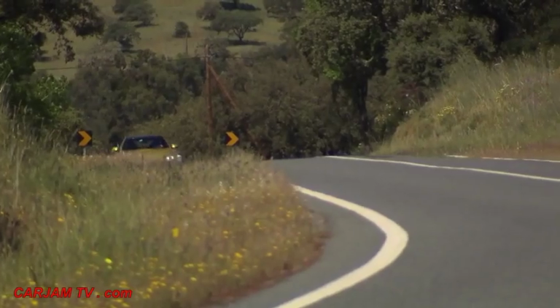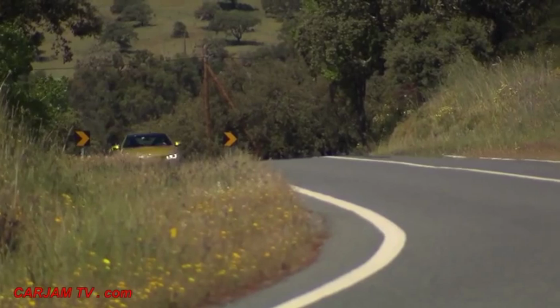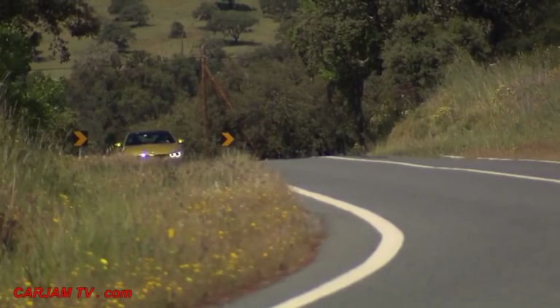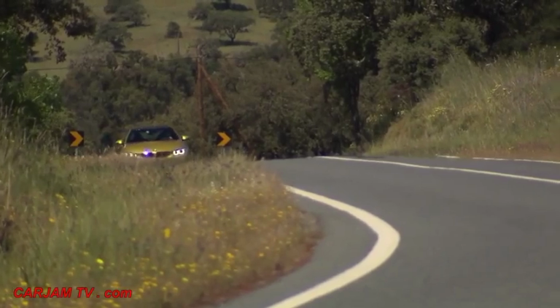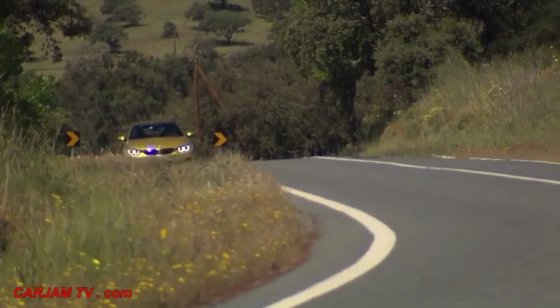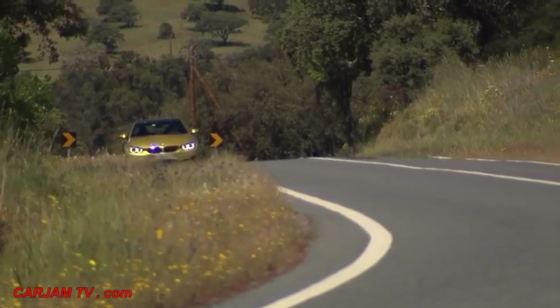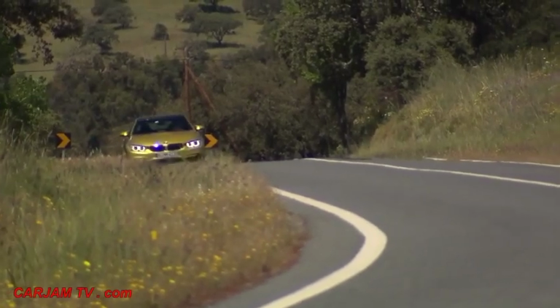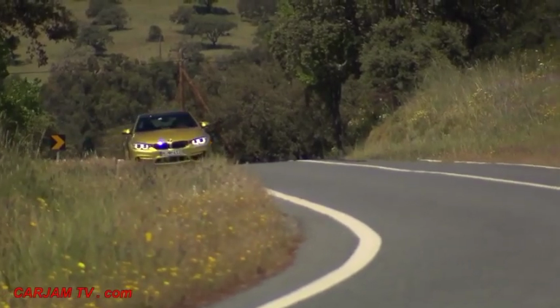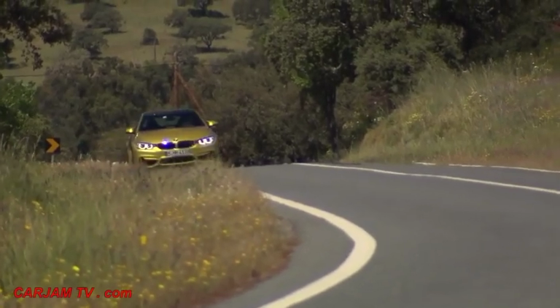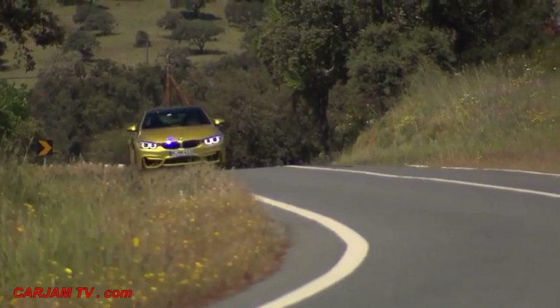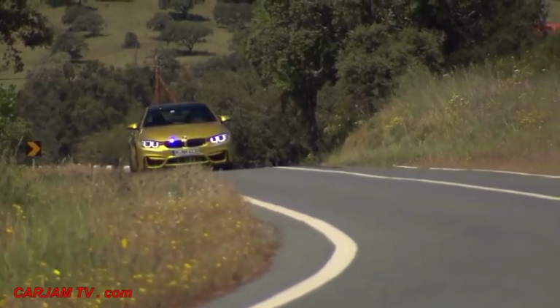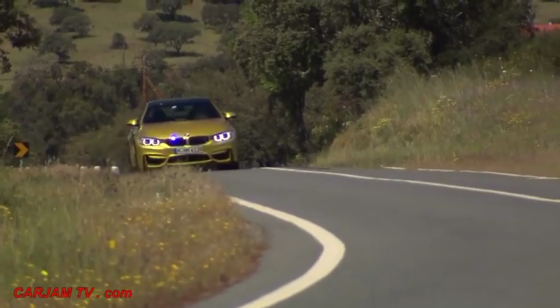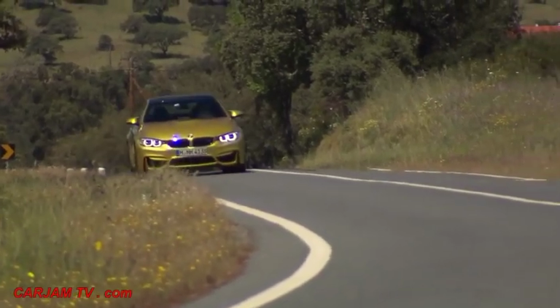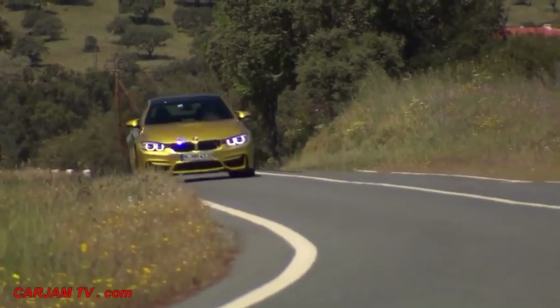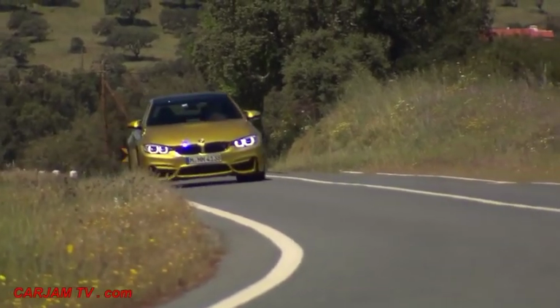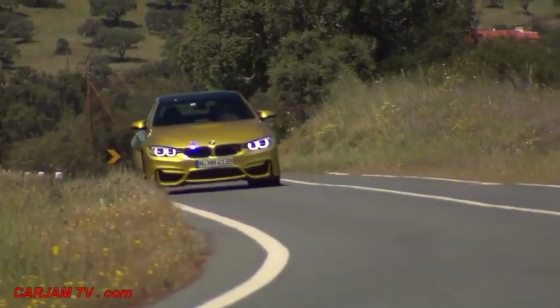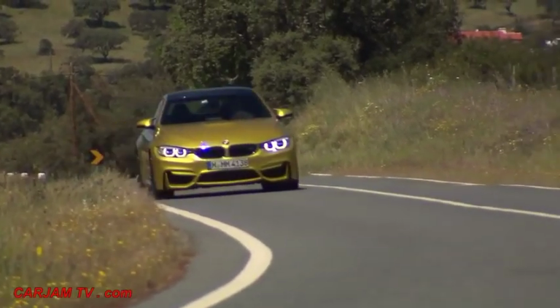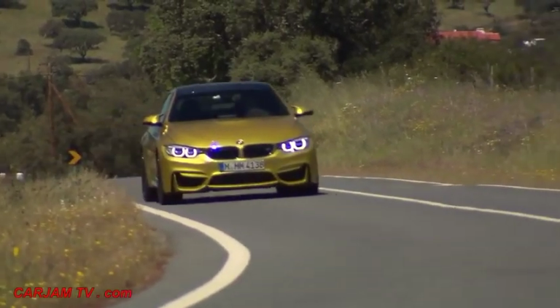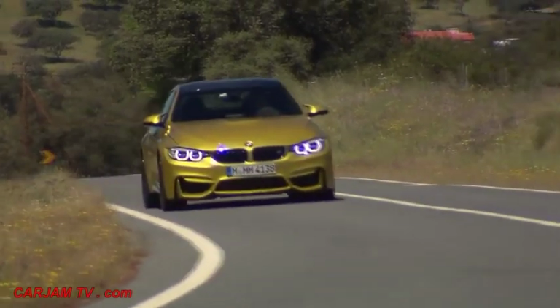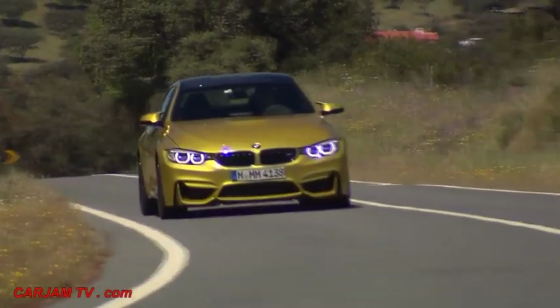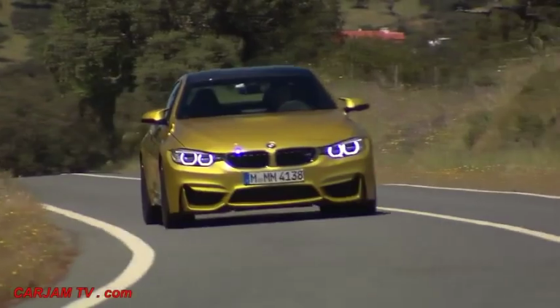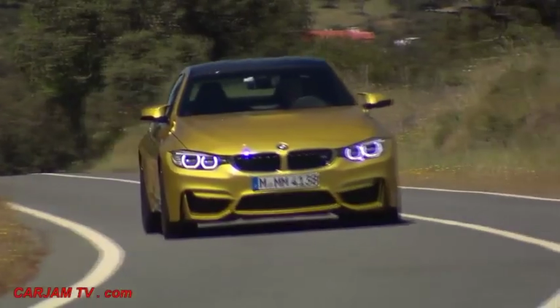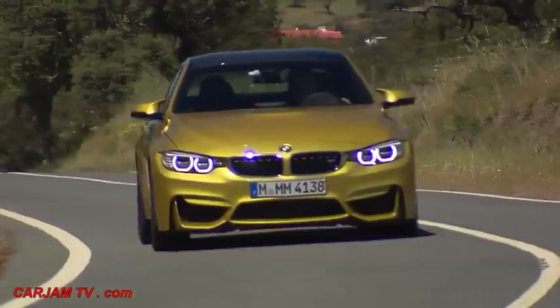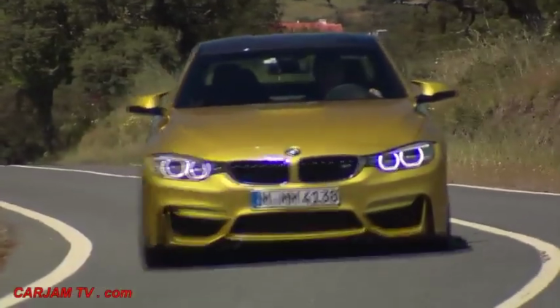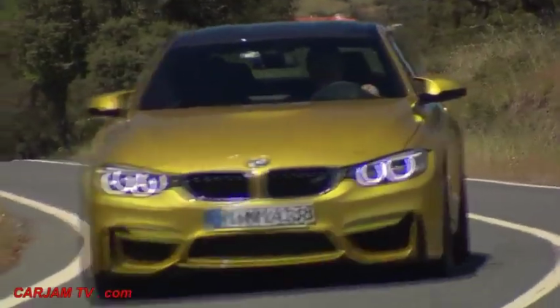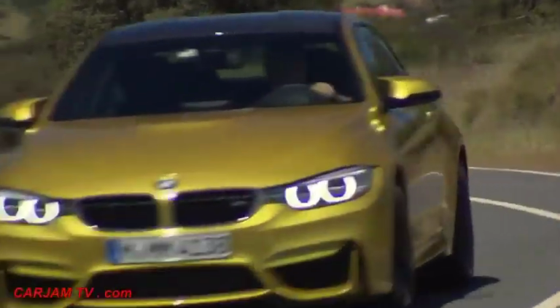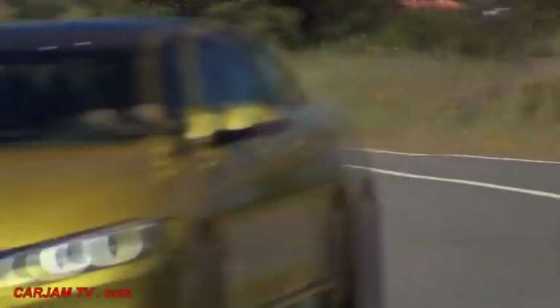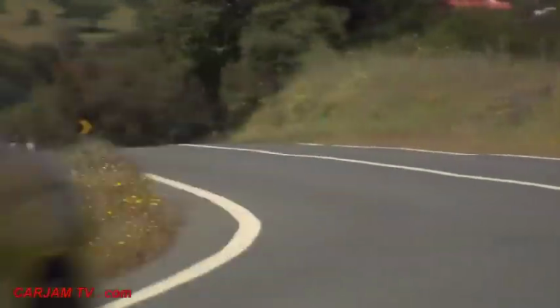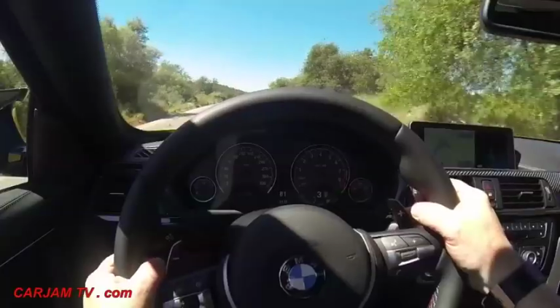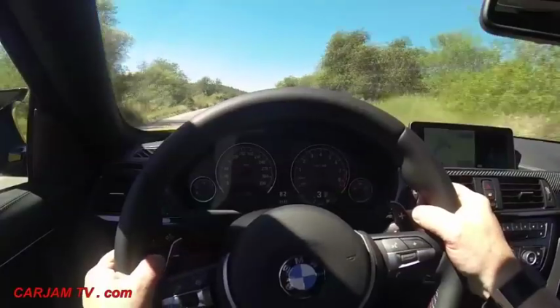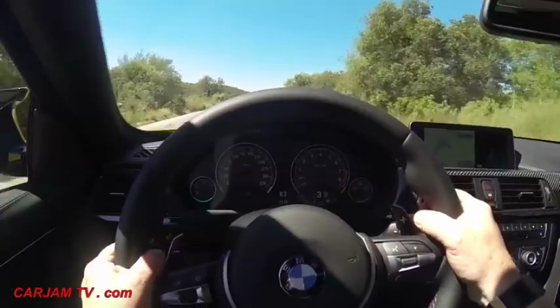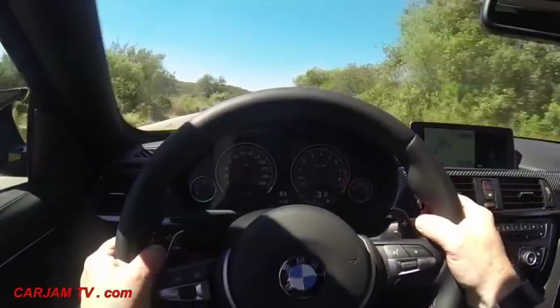All this sportiness and driving fun that the BMW M4 Coupe offers has its price — it's yours for 72,500 euros.